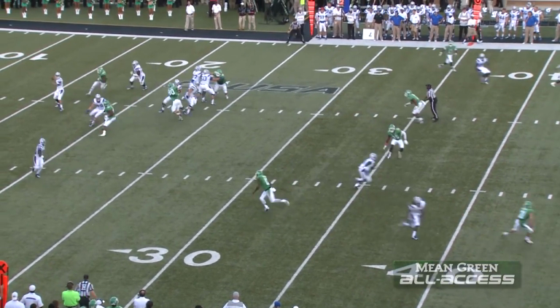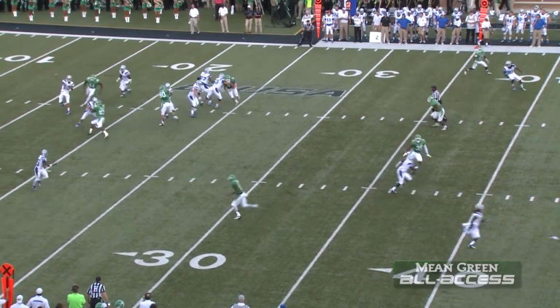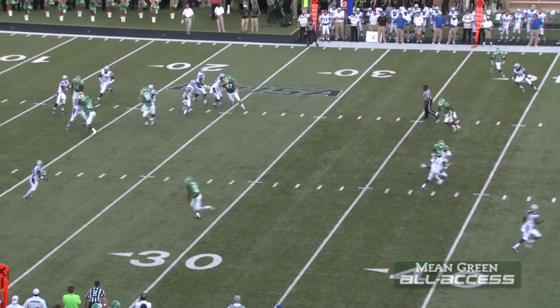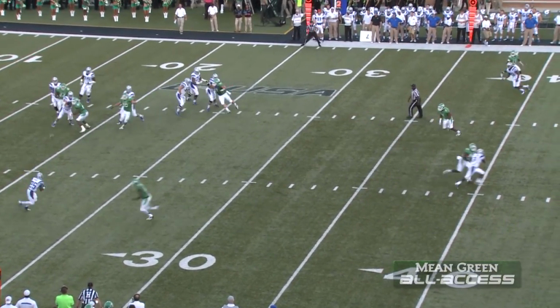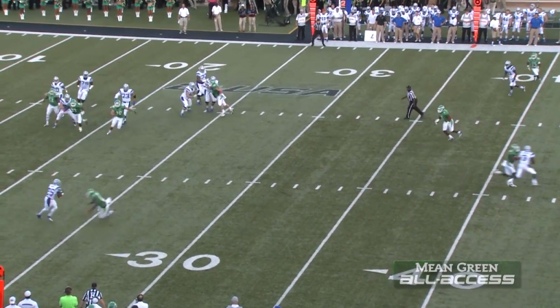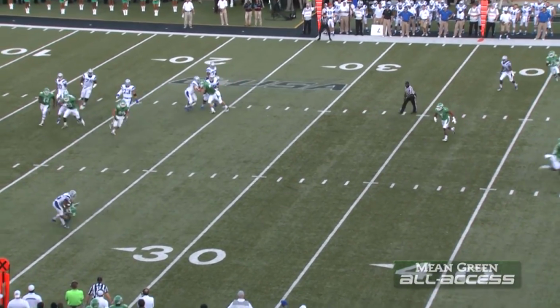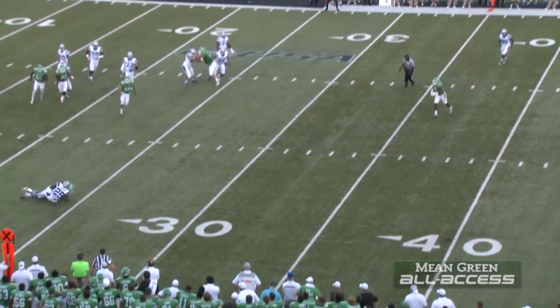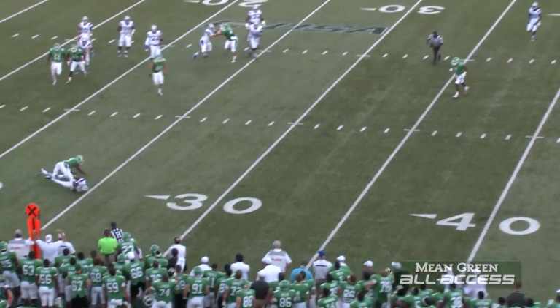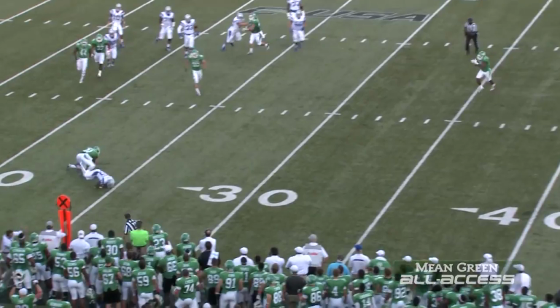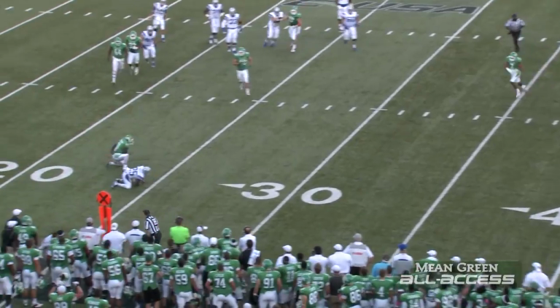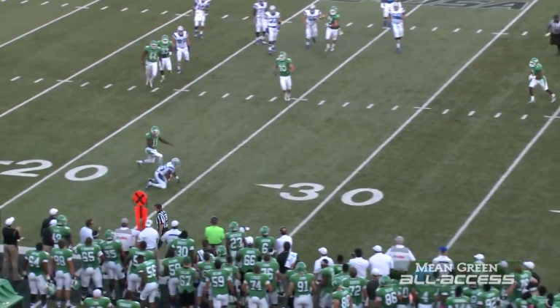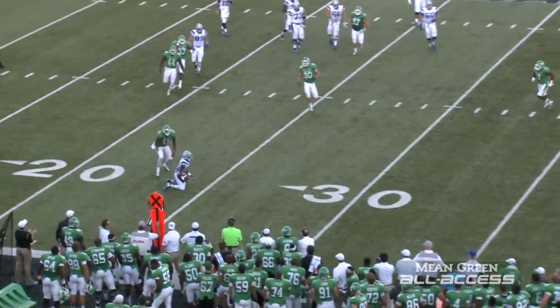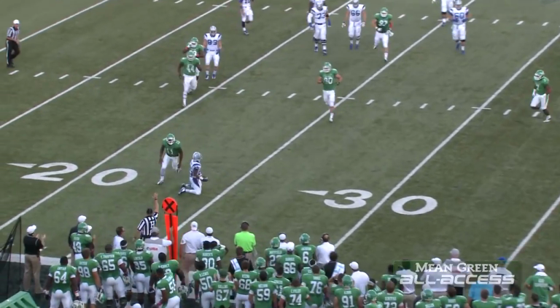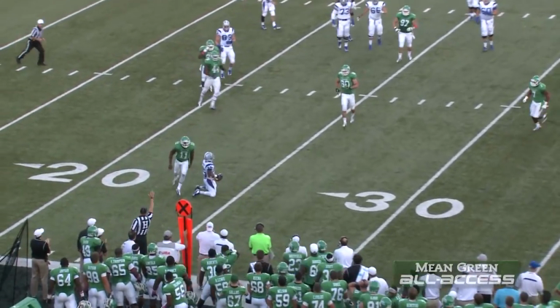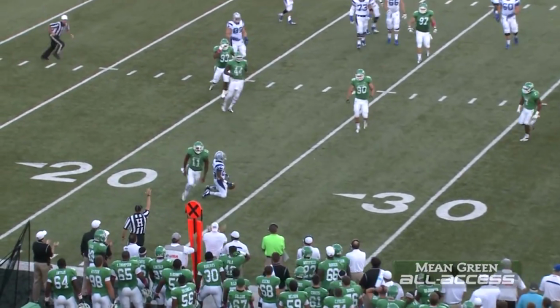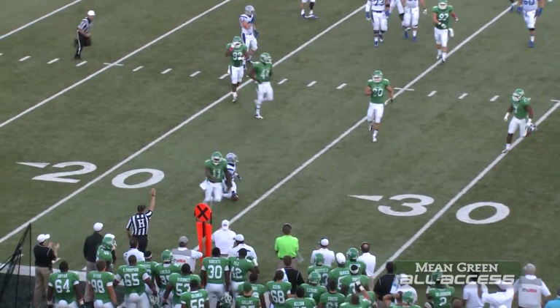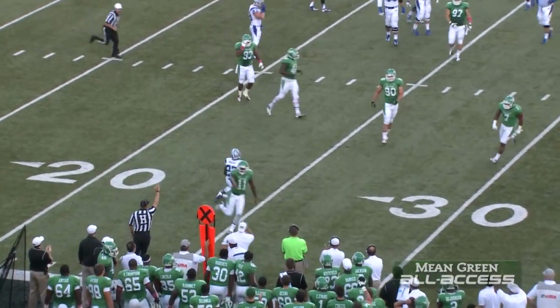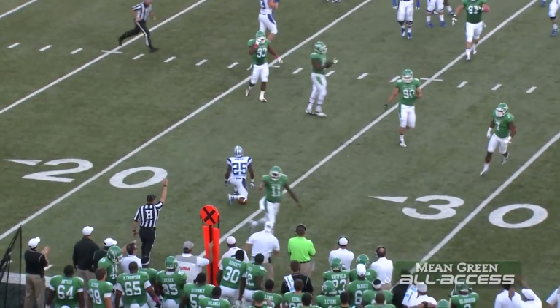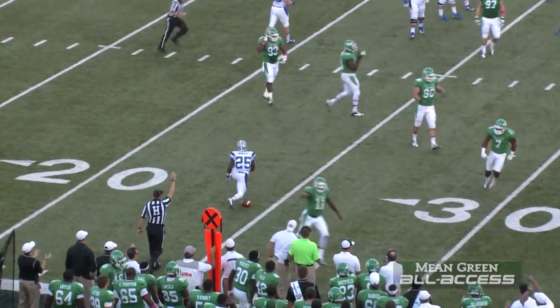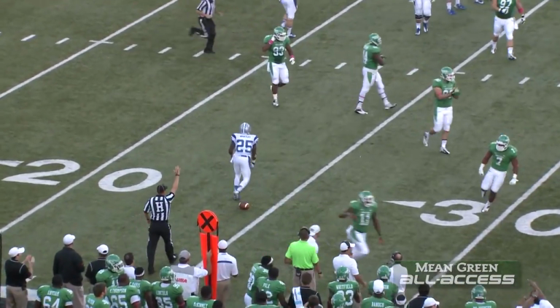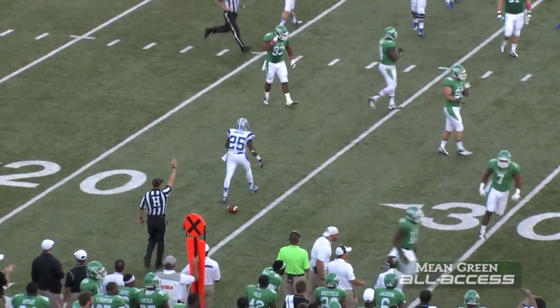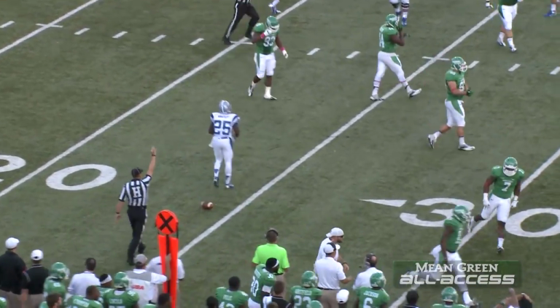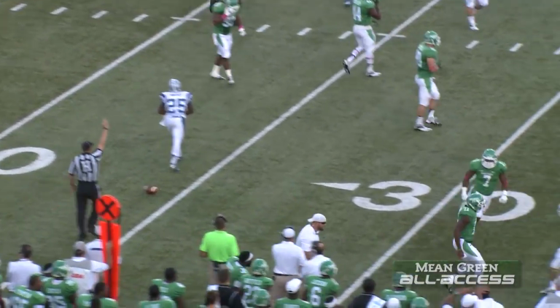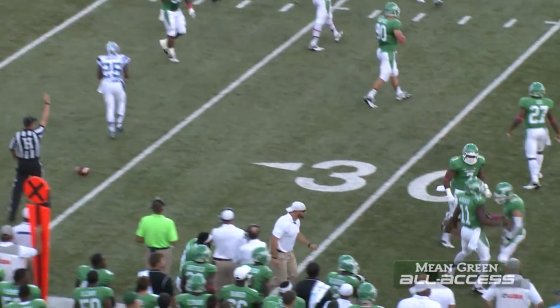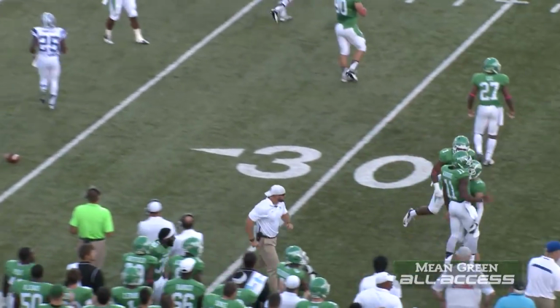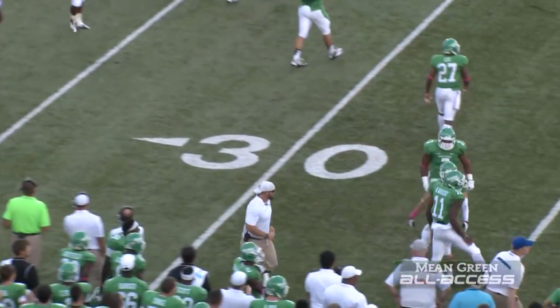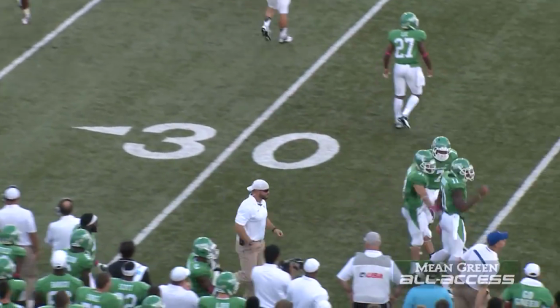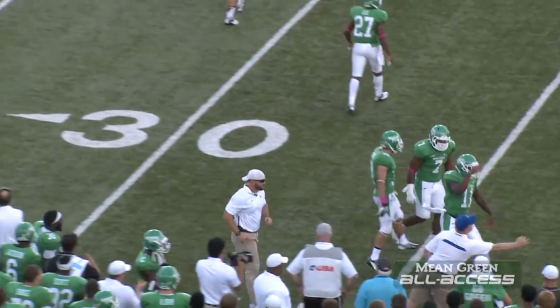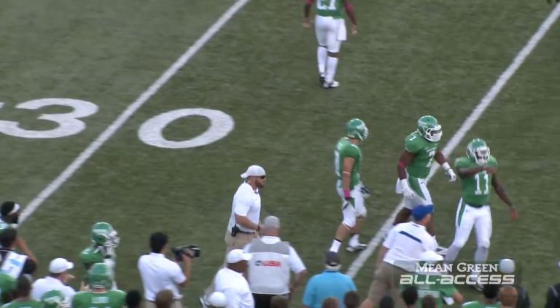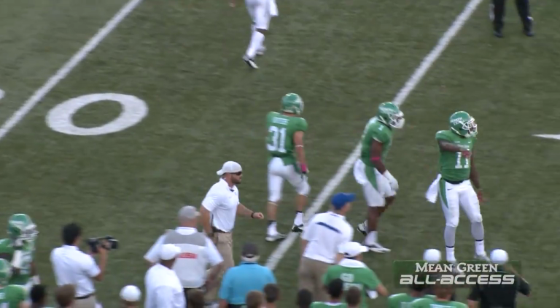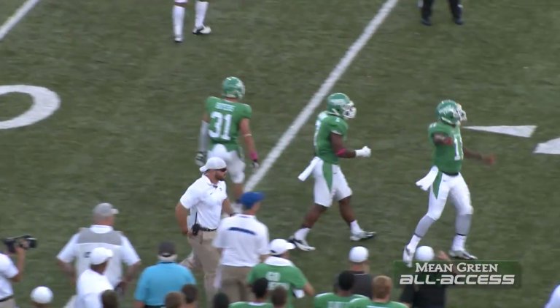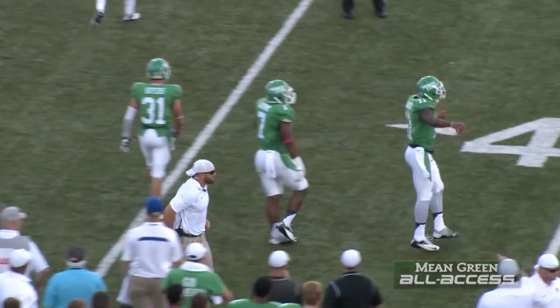Second and eight for Middle Tennessee from their 27. Kilgore to throw, pressure from behind, throws out right flat, hammer hit by Wright right as the ball arrived to Watley. It's a loss of two yards.